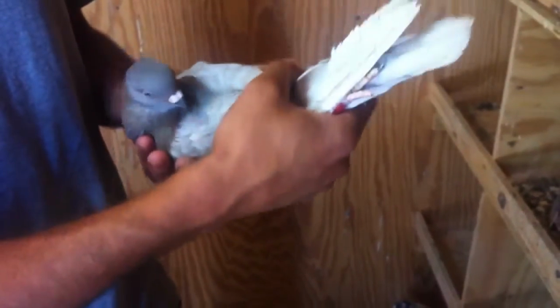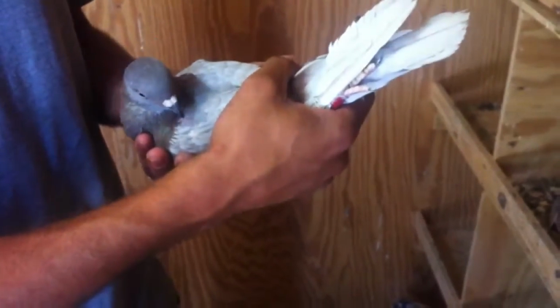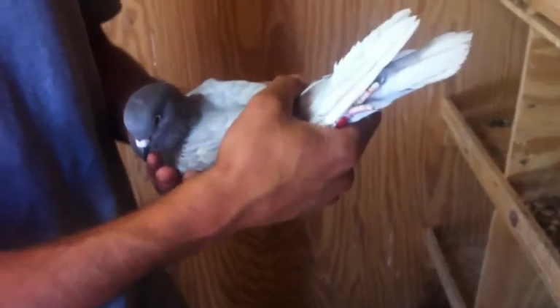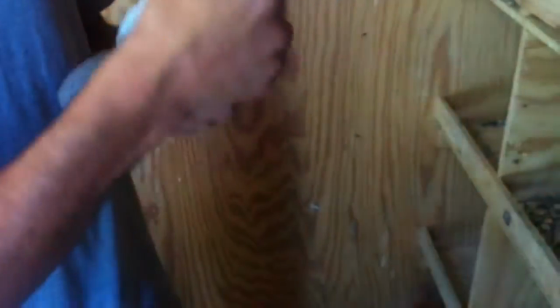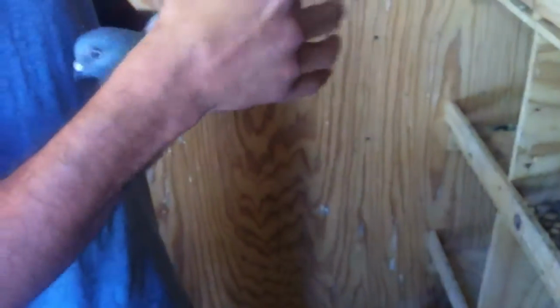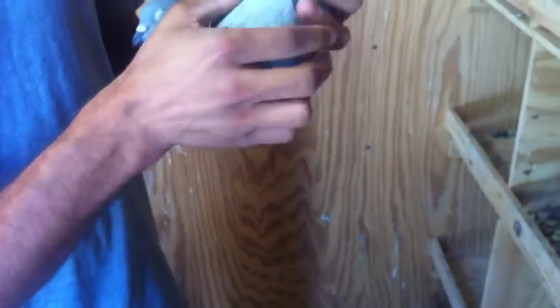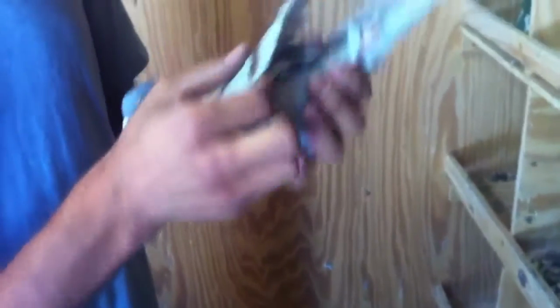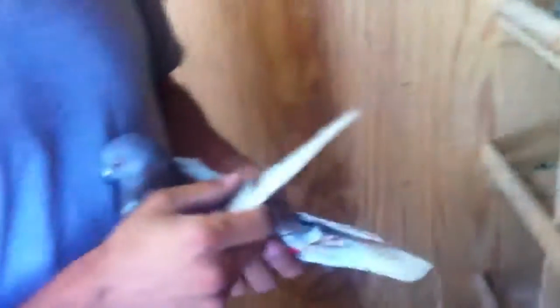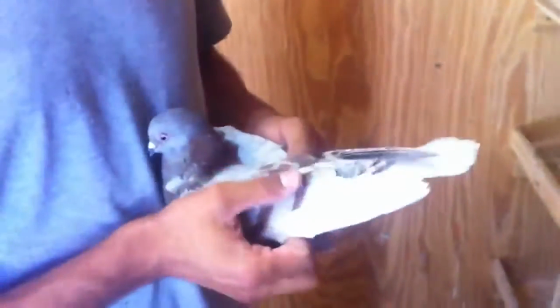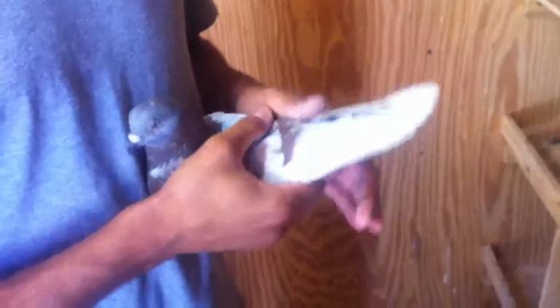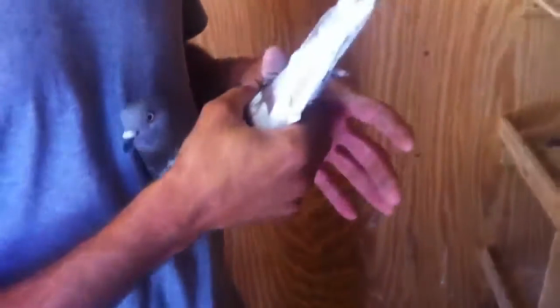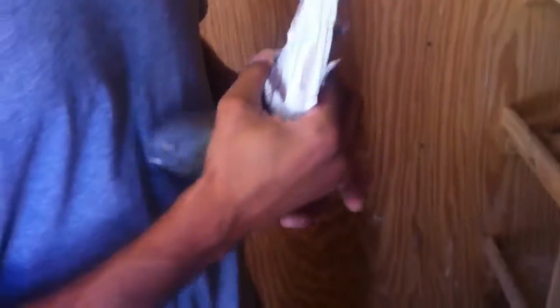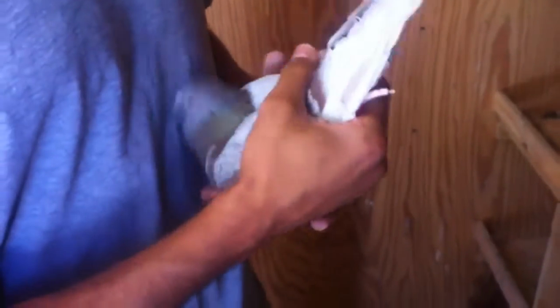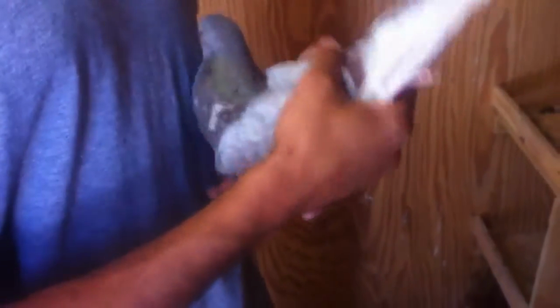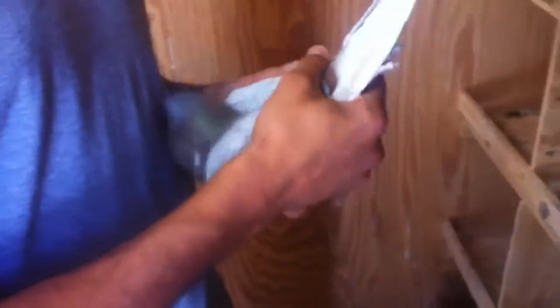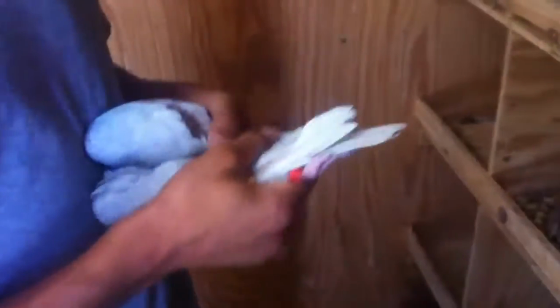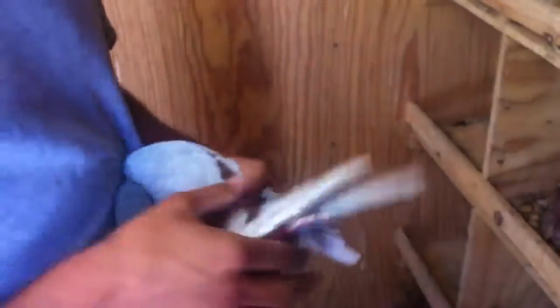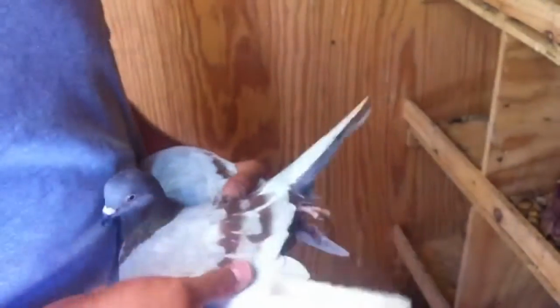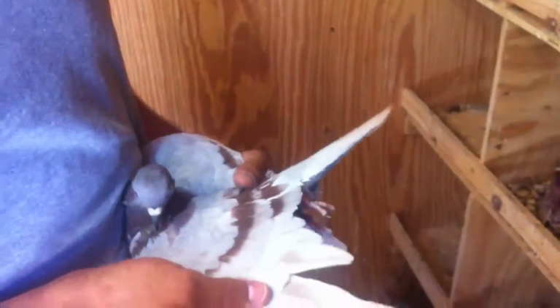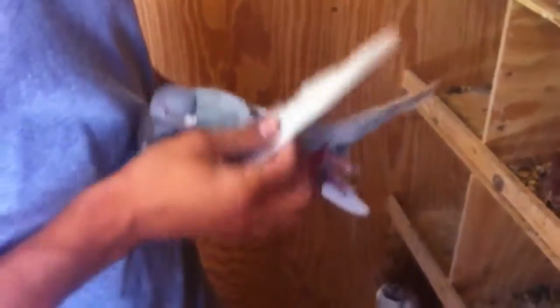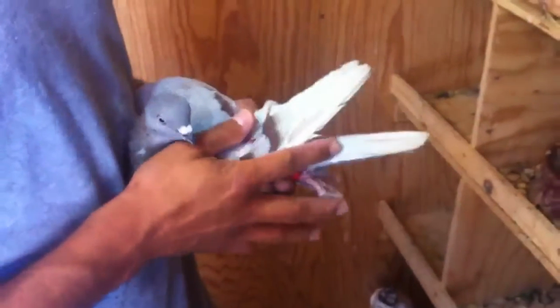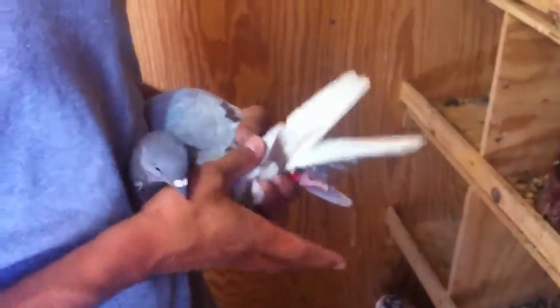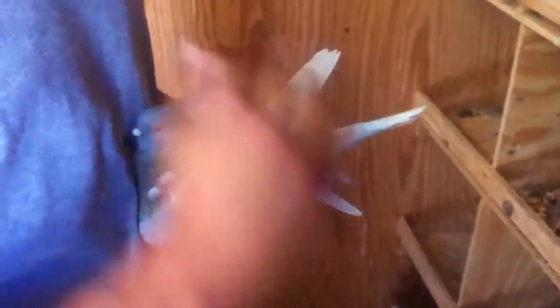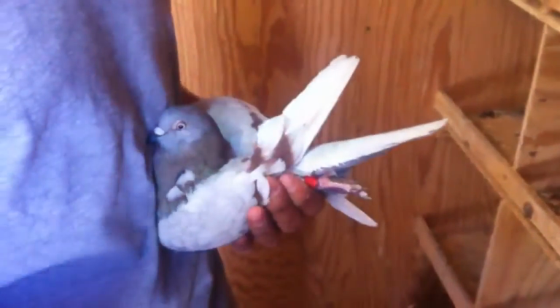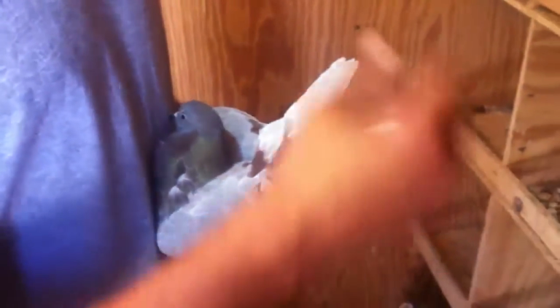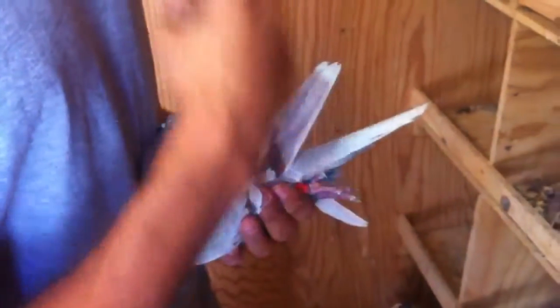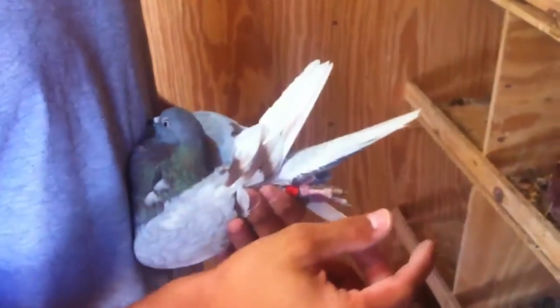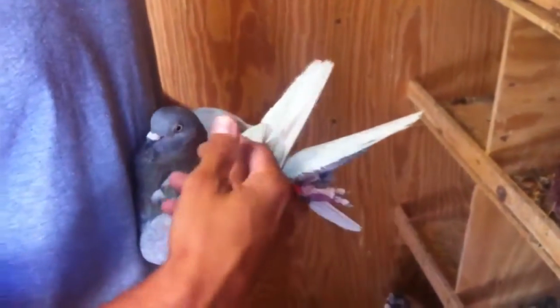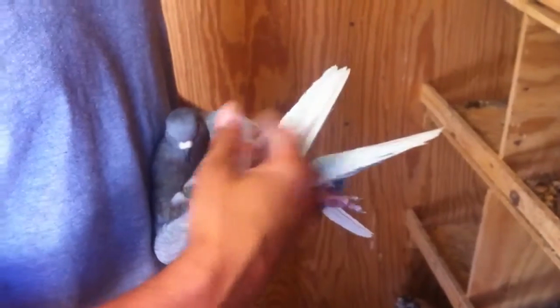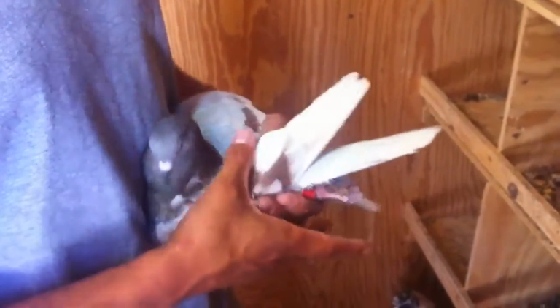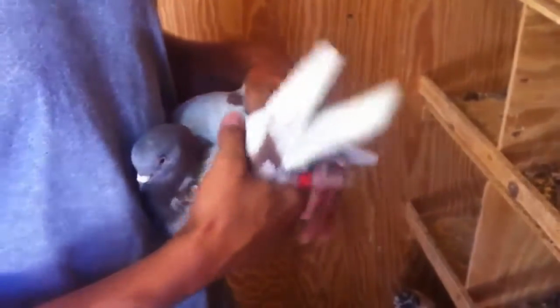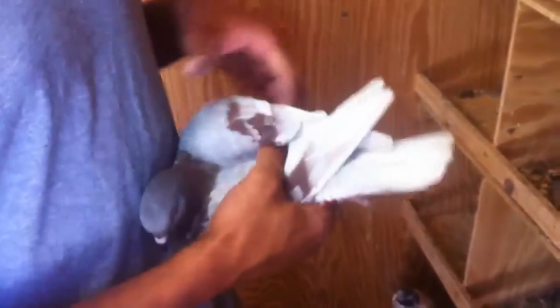From the cocks: 50% of the cocks will be split for blue like this, but 50% of the cocks will just be pure — because they'll get one ash red gene from the cock and one from the hen, so they won't show the flecking at all.